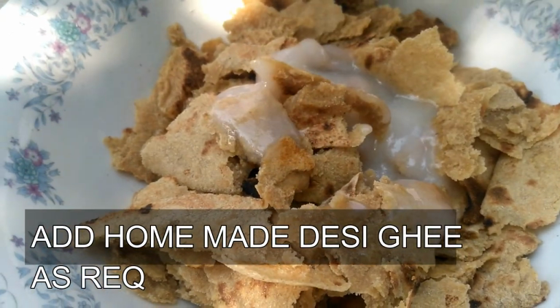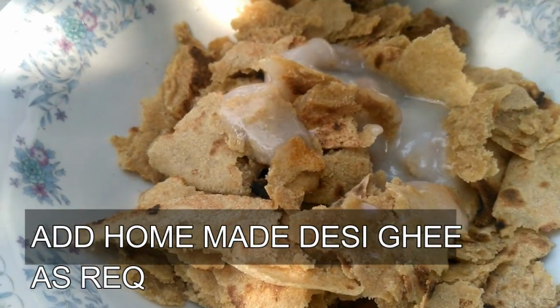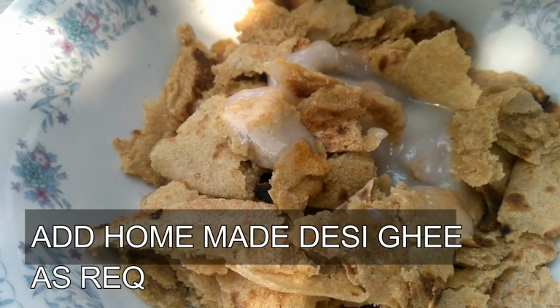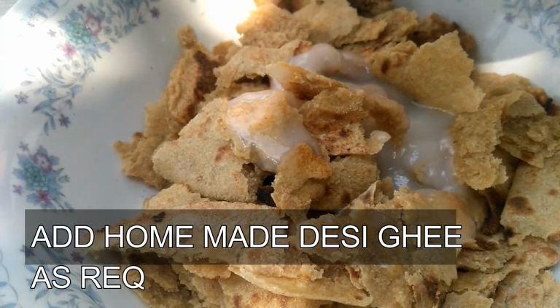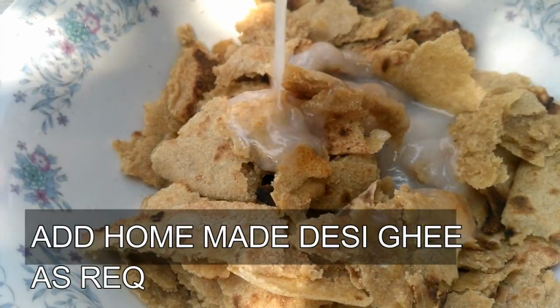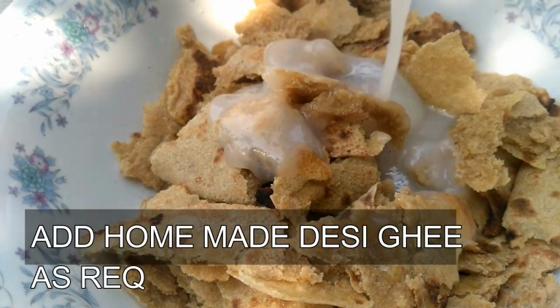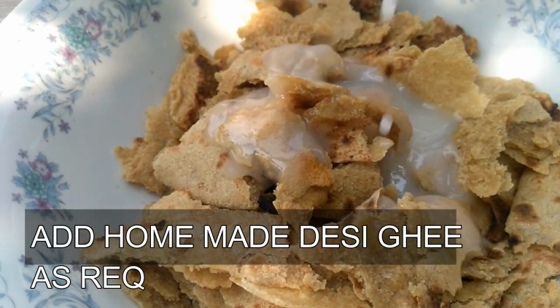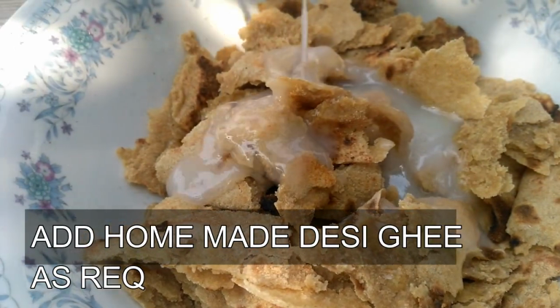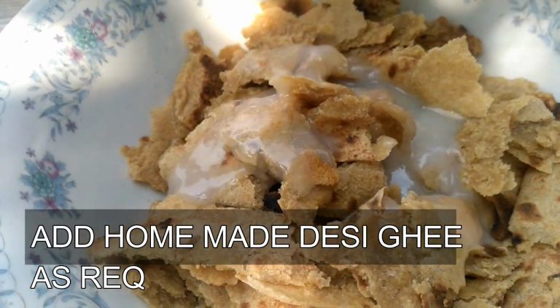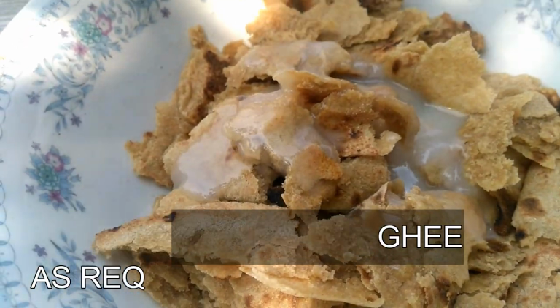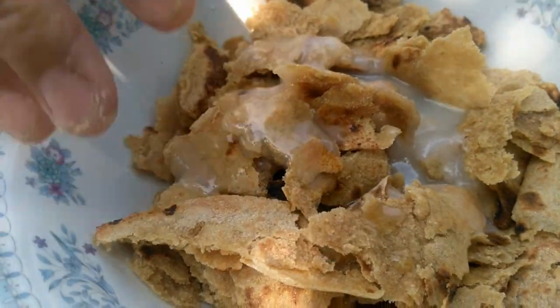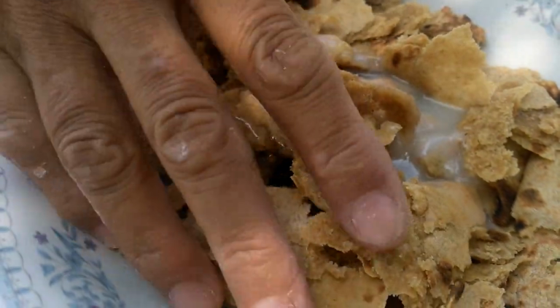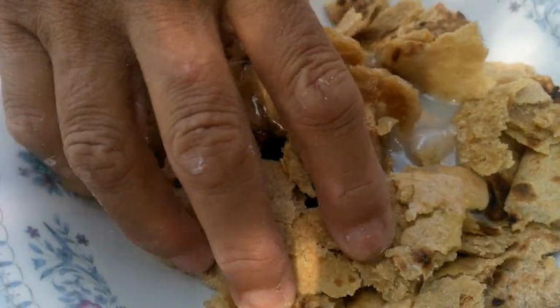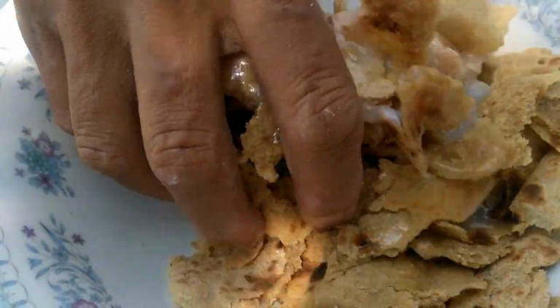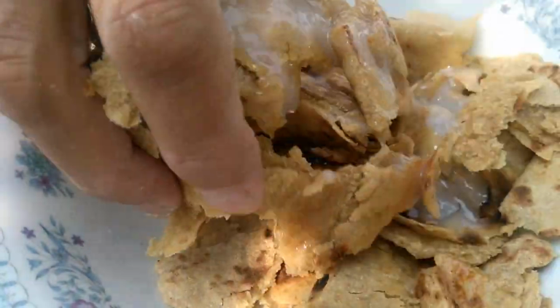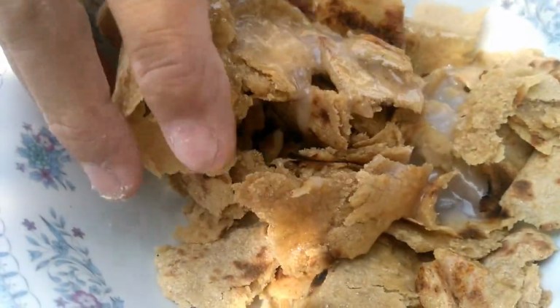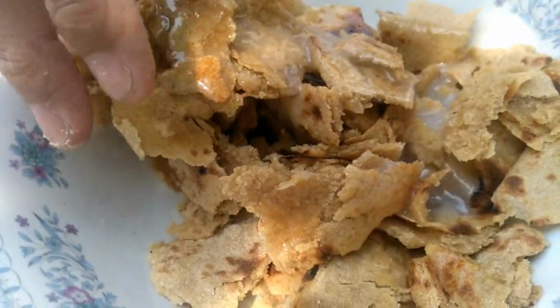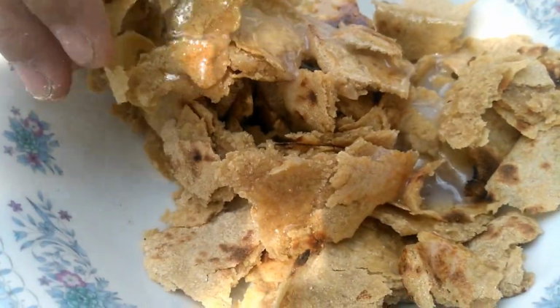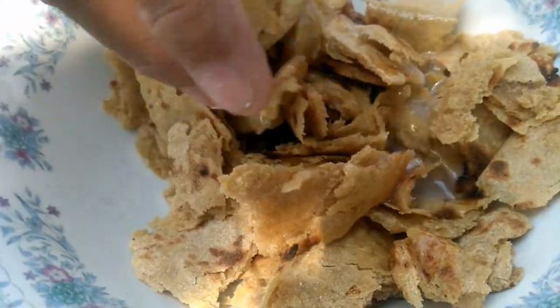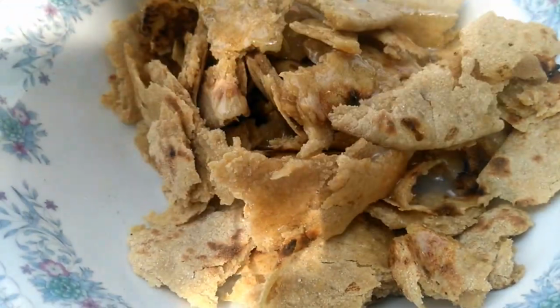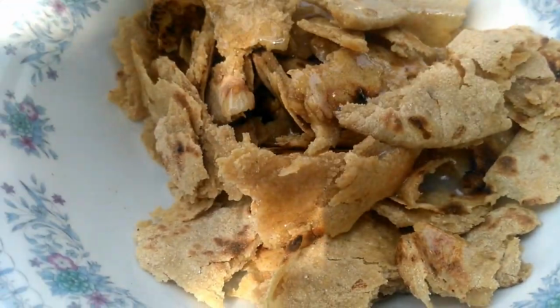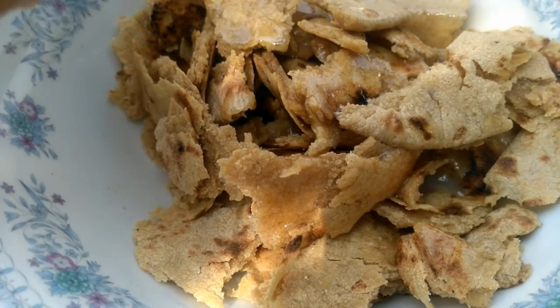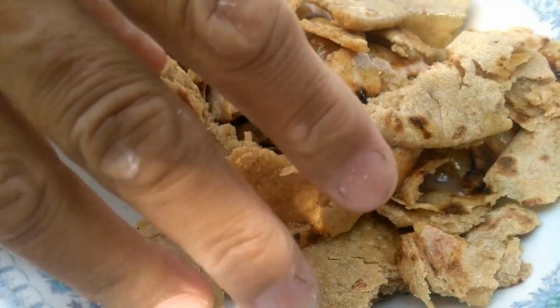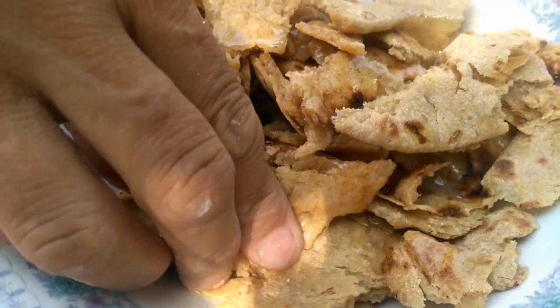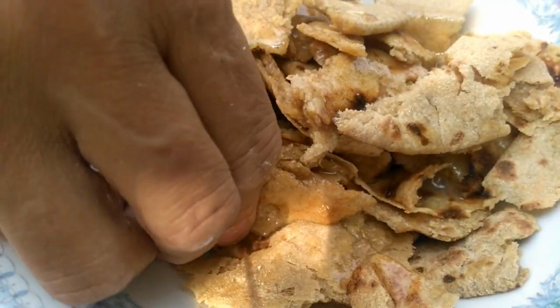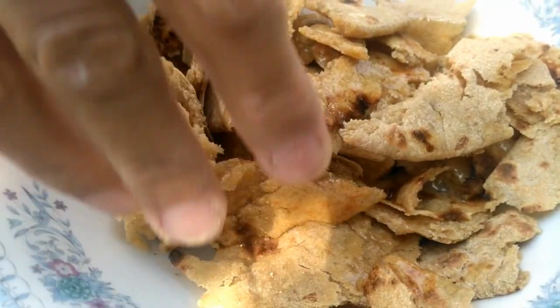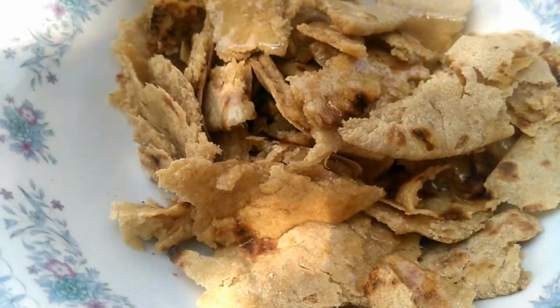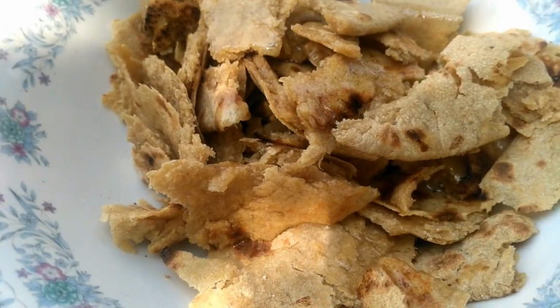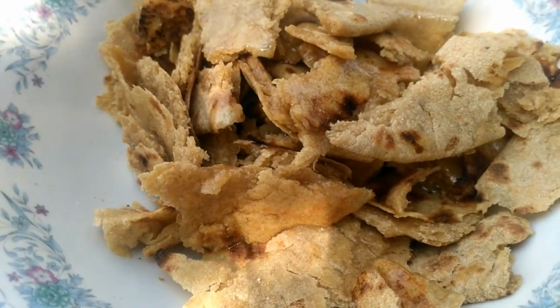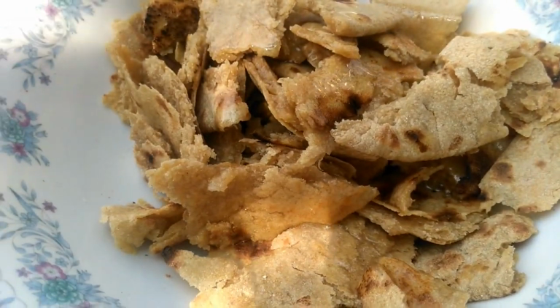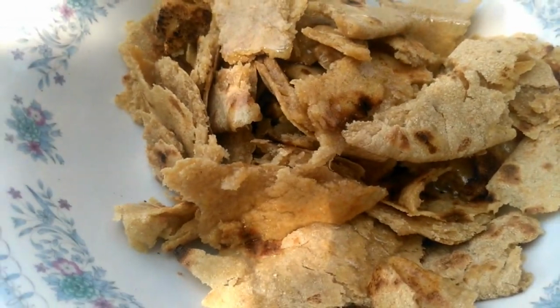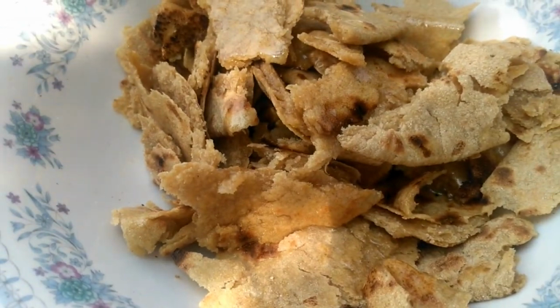Add 3 tablespoons of the rice. I will add some sugar so it will melt the same.